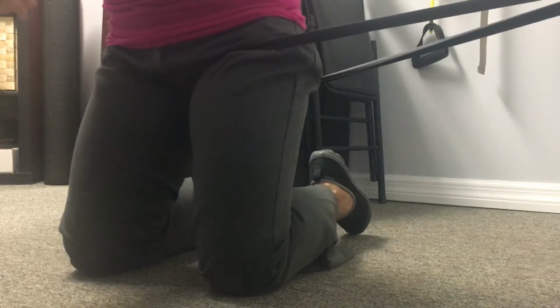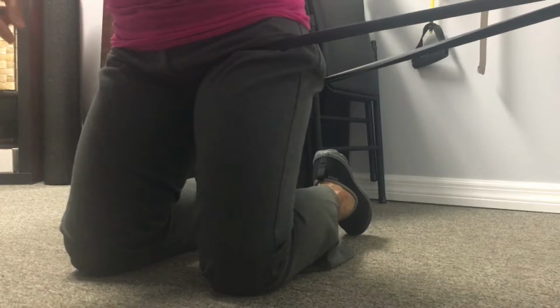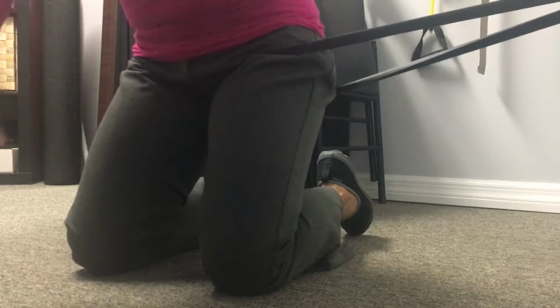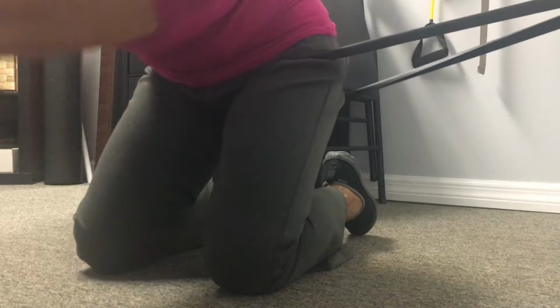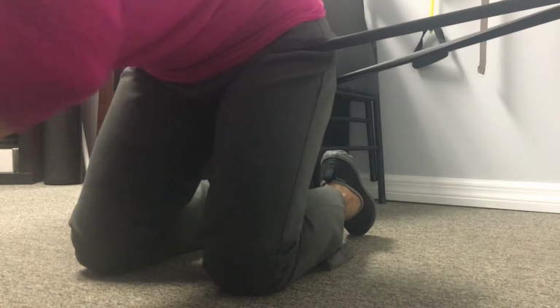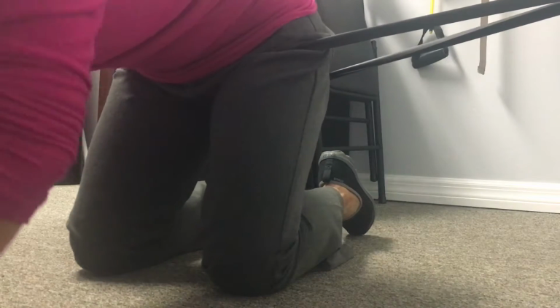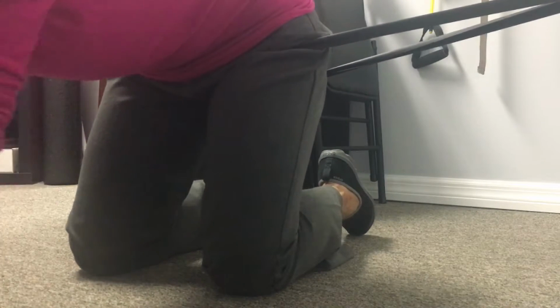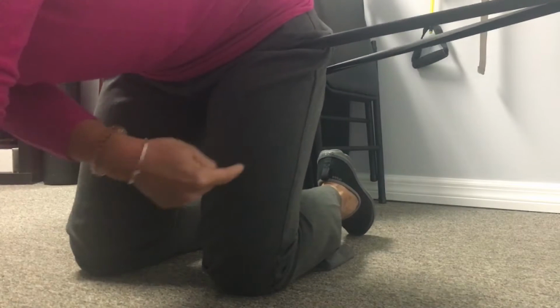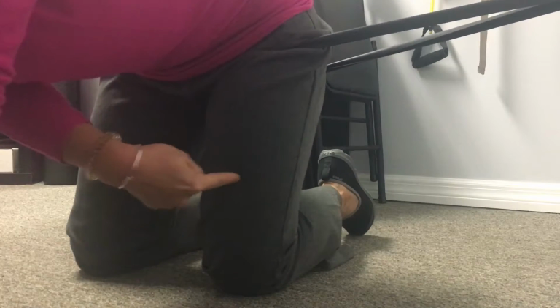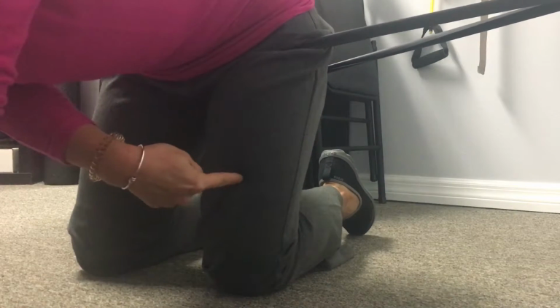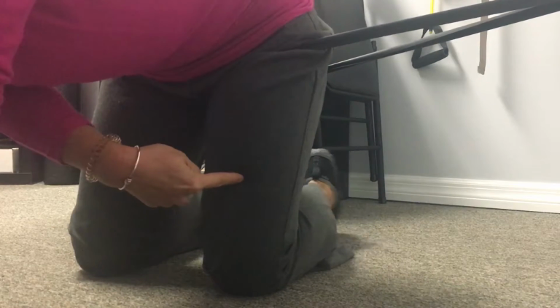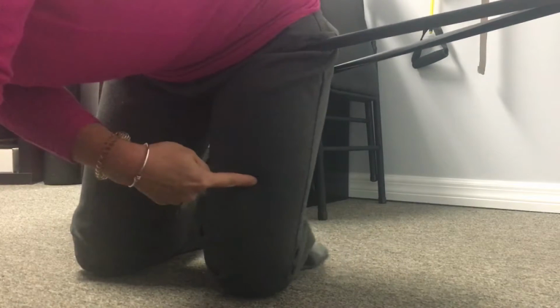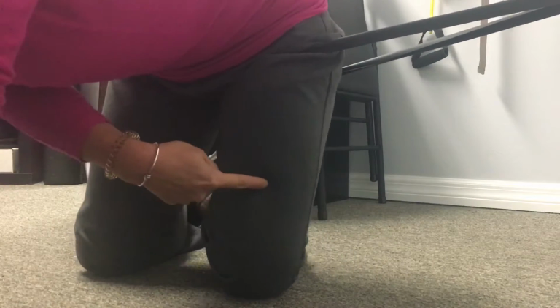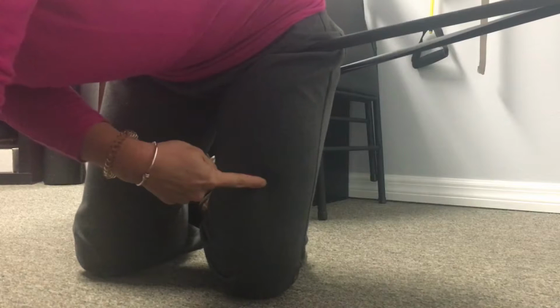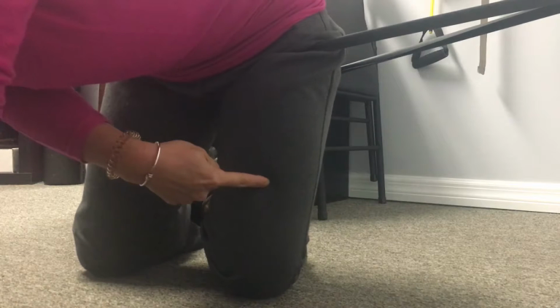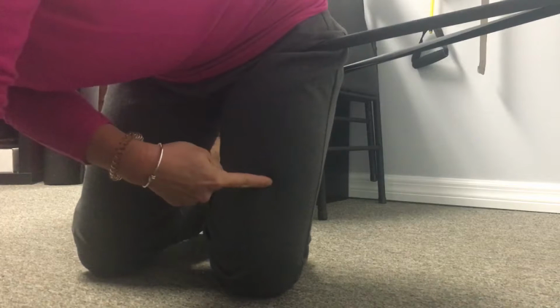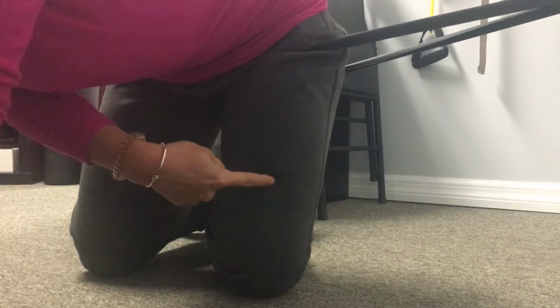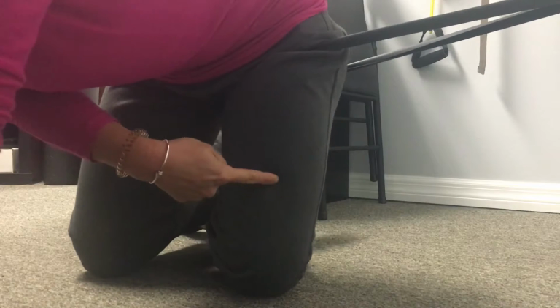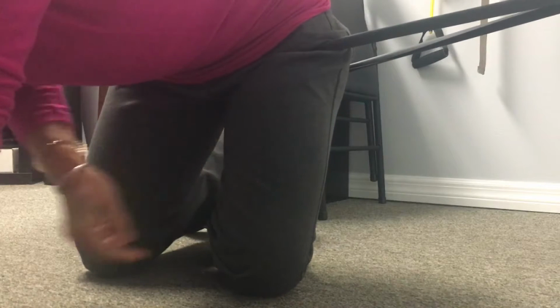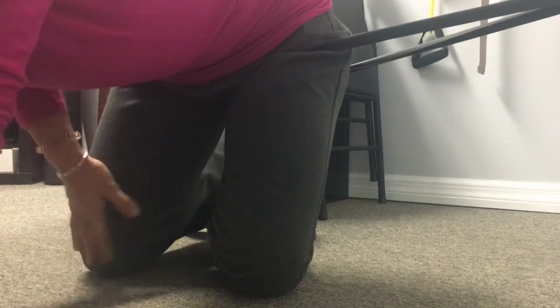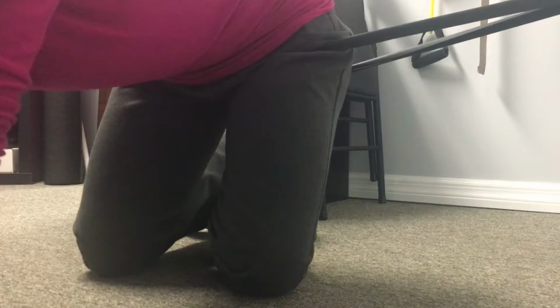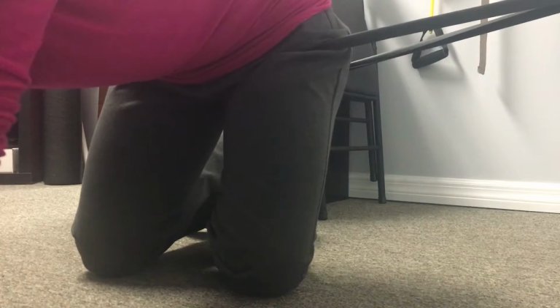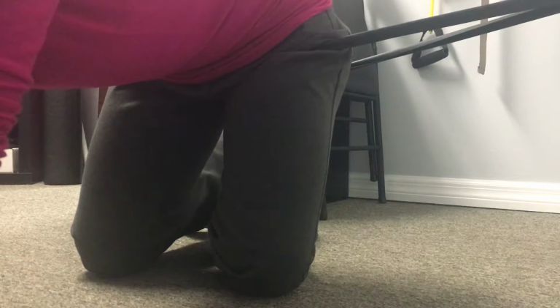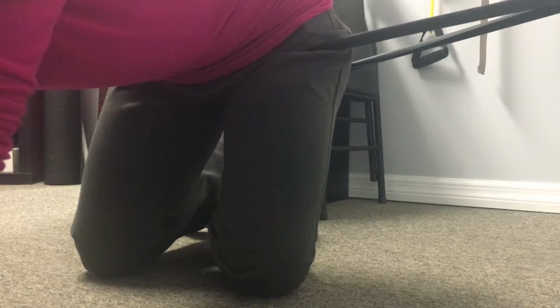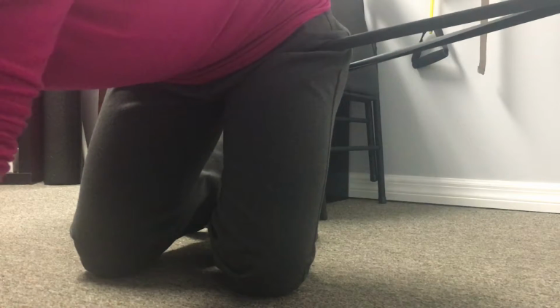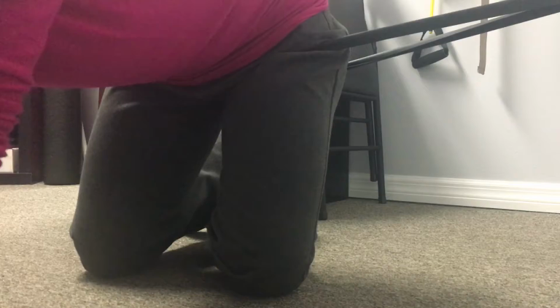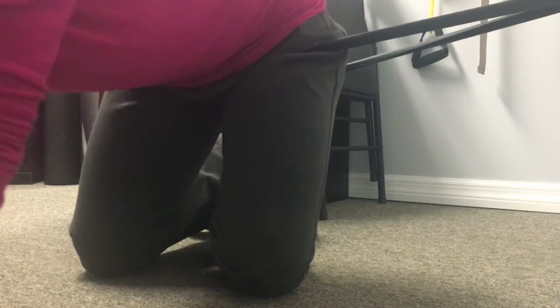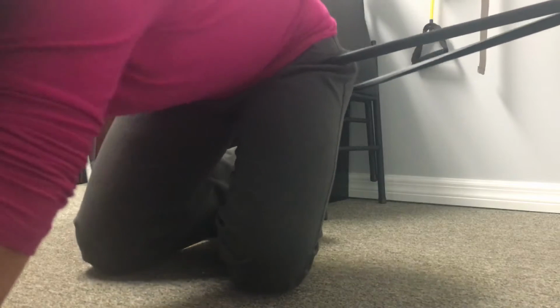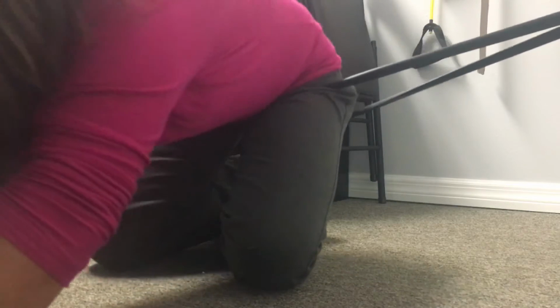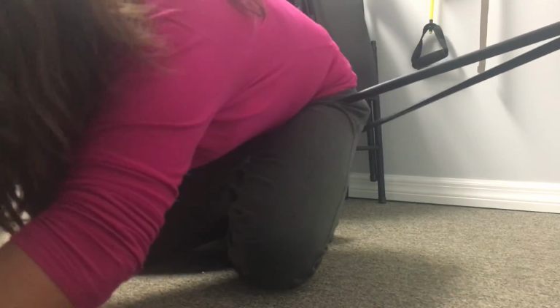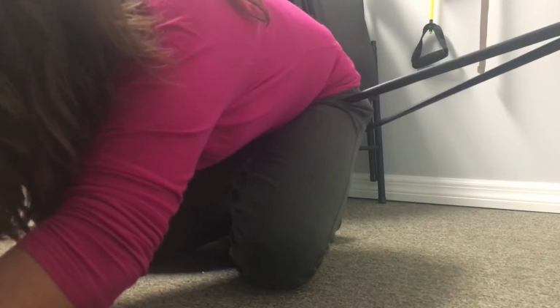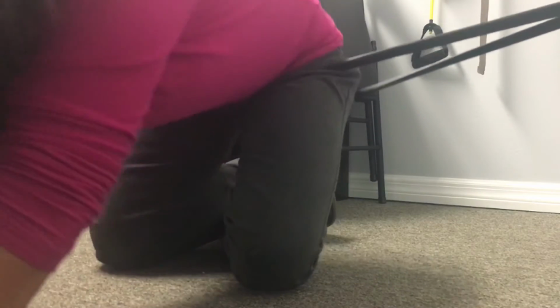Now what you want to do is turn this leg's foot in towards the midline. You can tuck it up under your other leg, or whatever you prefer. Then you're just going to do a symmetrical sit back.